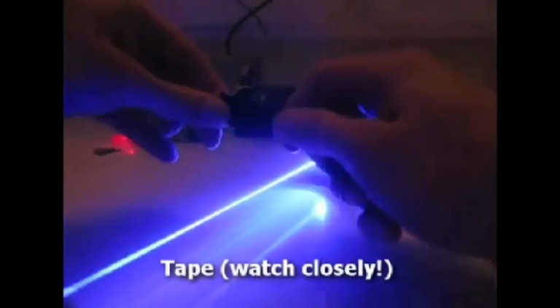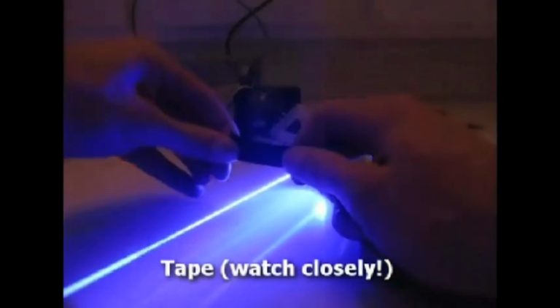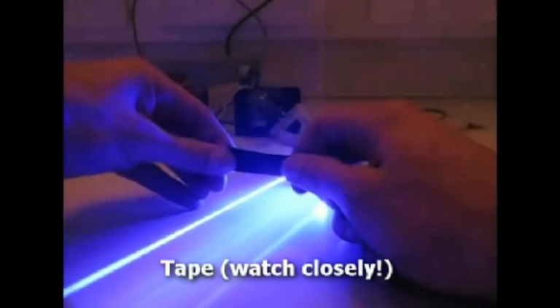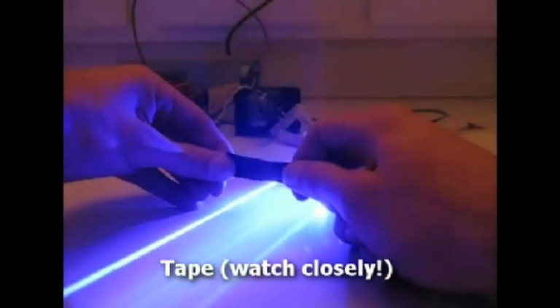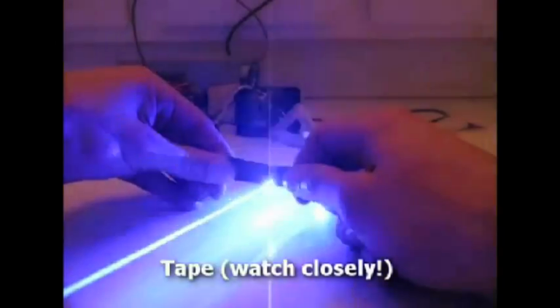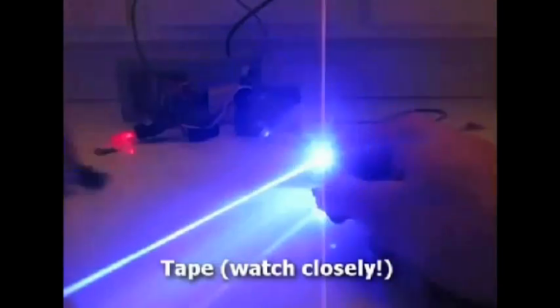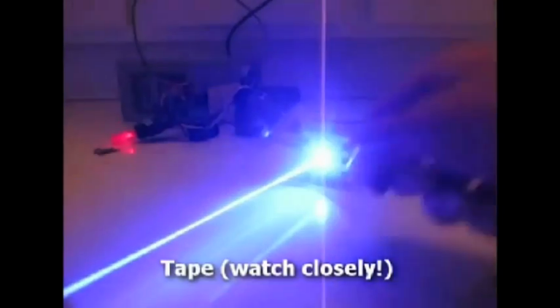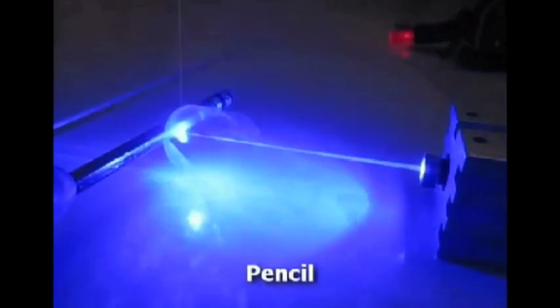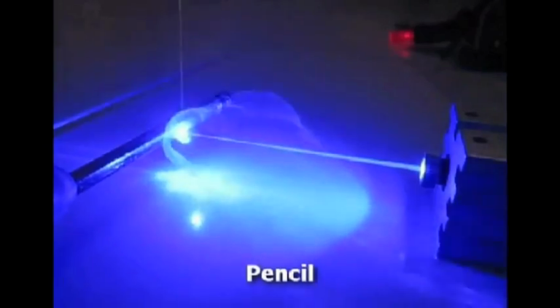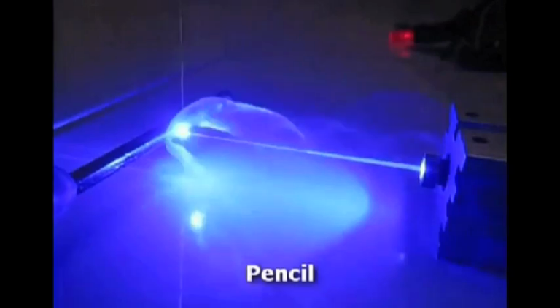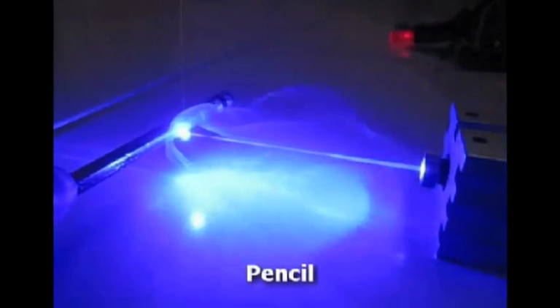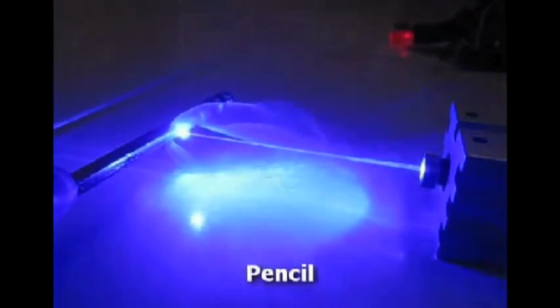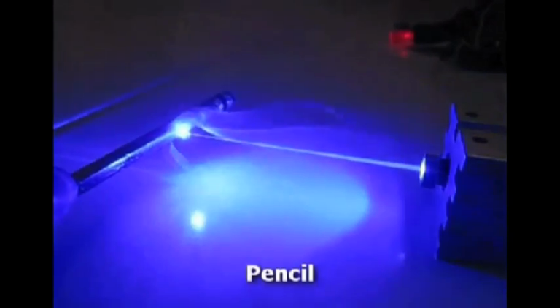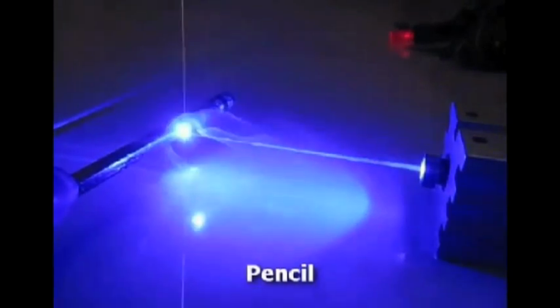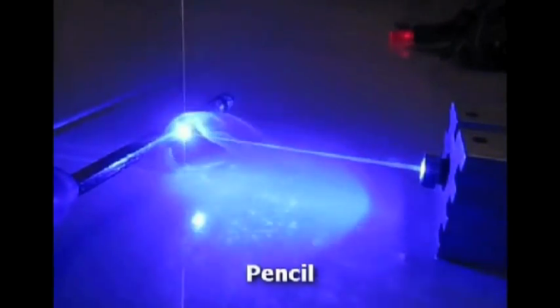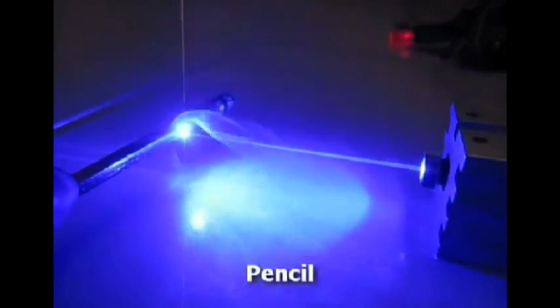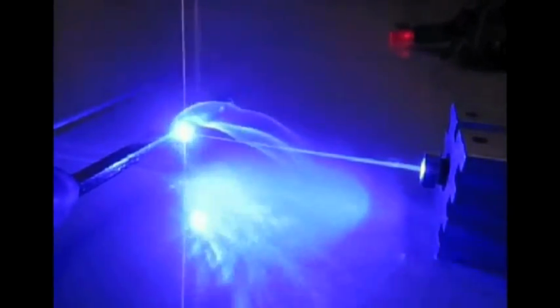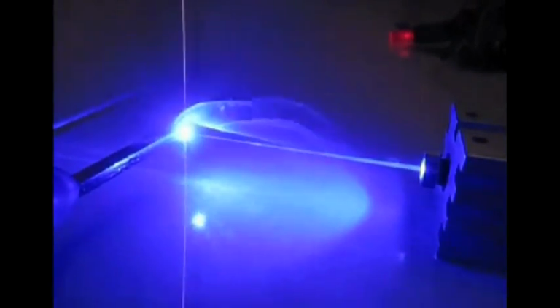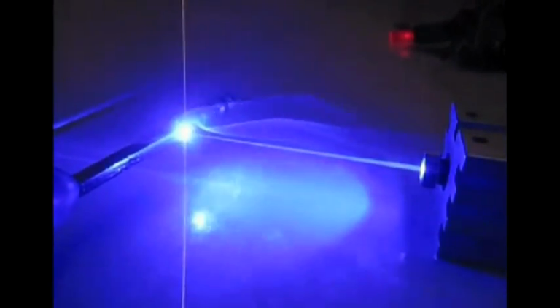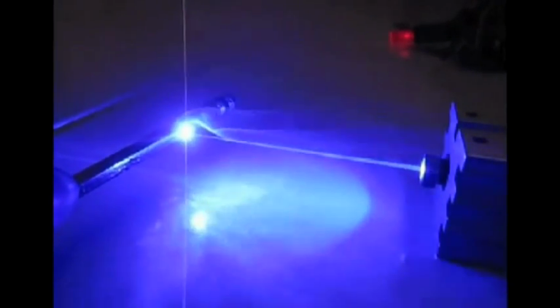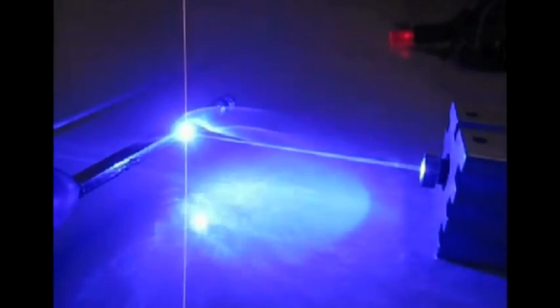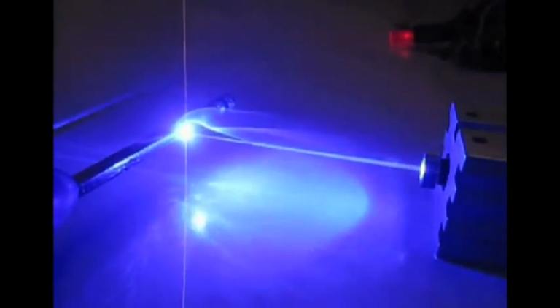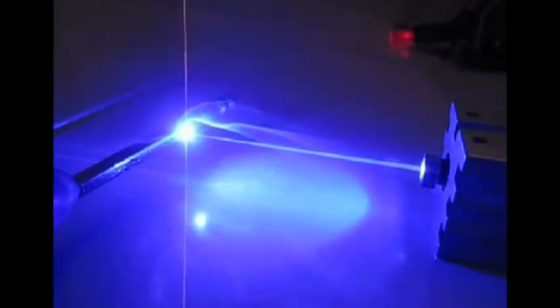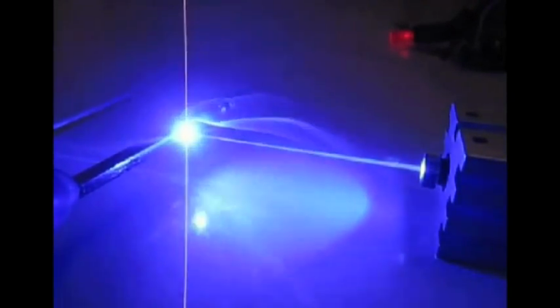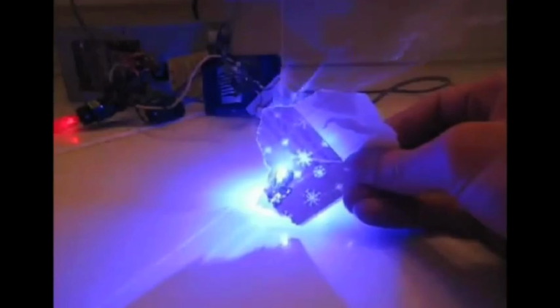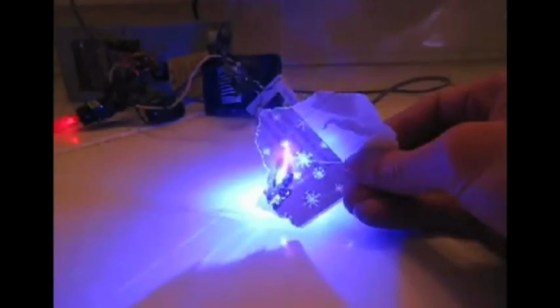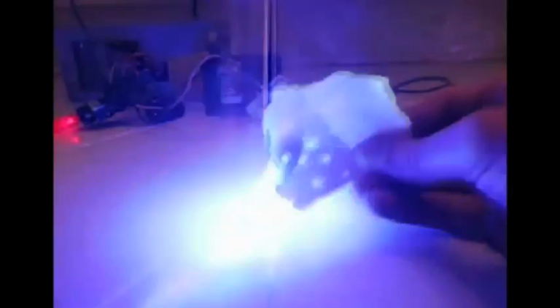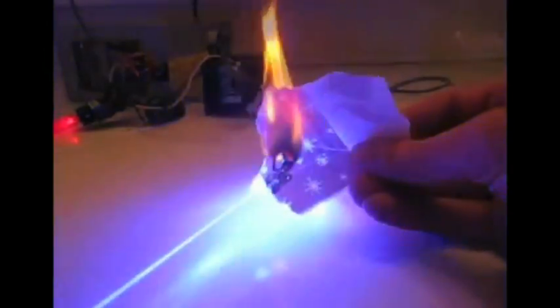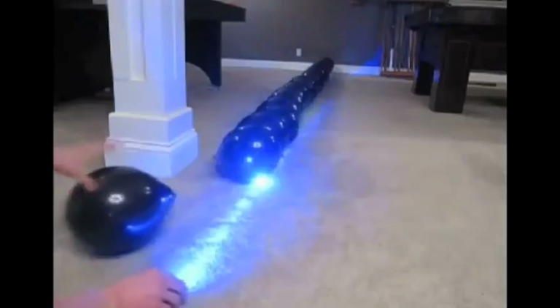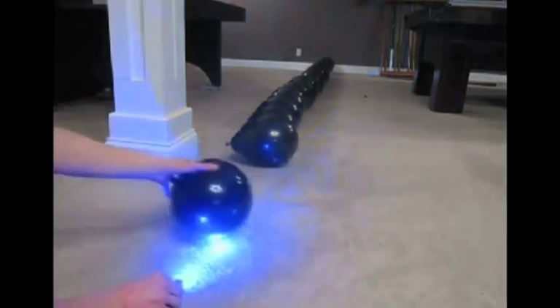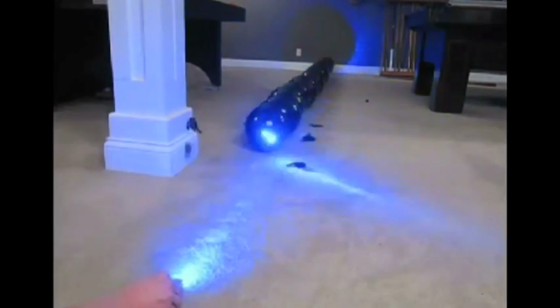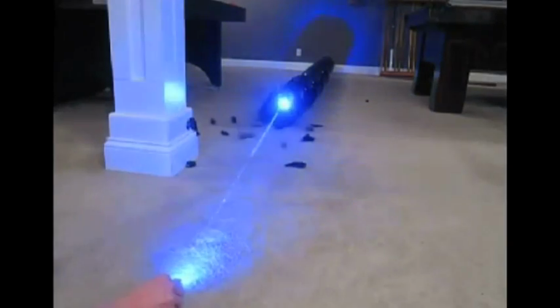Now let's watch lasers destroy things. This incredibly powerful 2,000 milliwatt blue laser has no problem burning through pencils, paper, and a line of balloons.